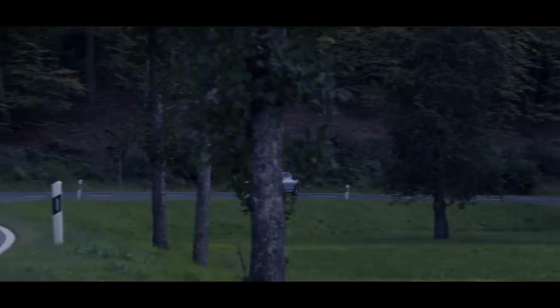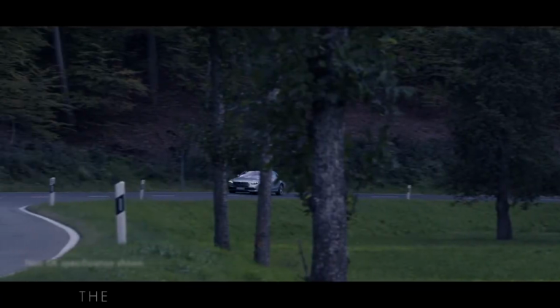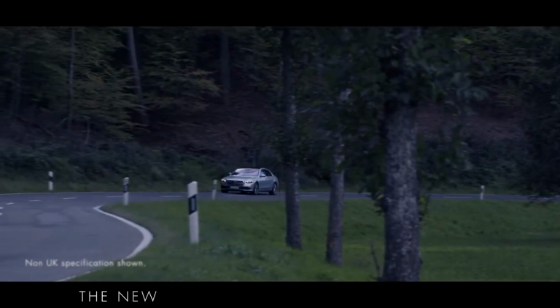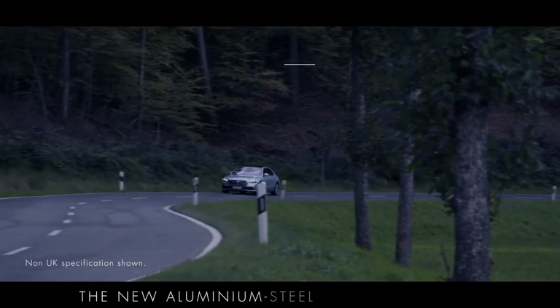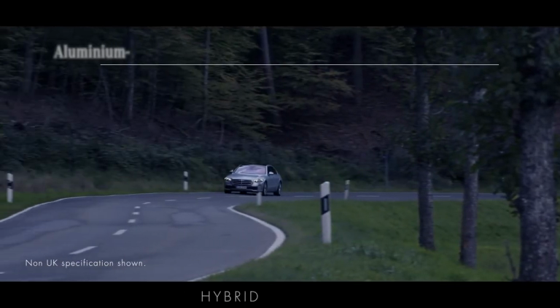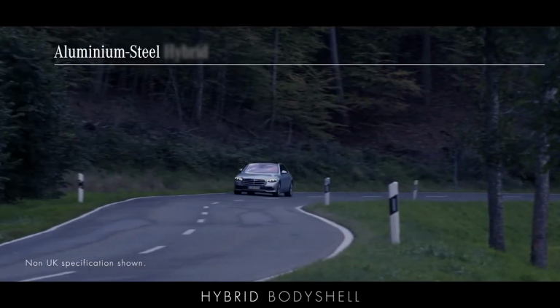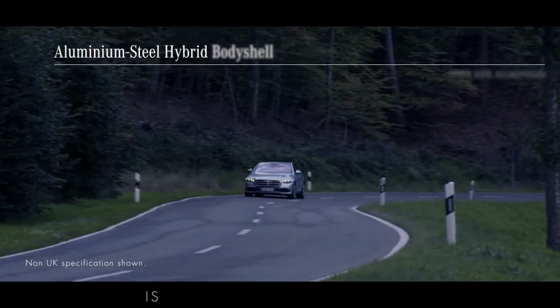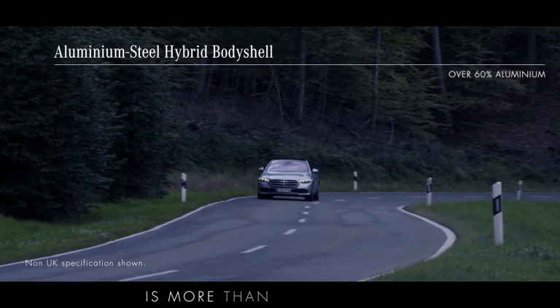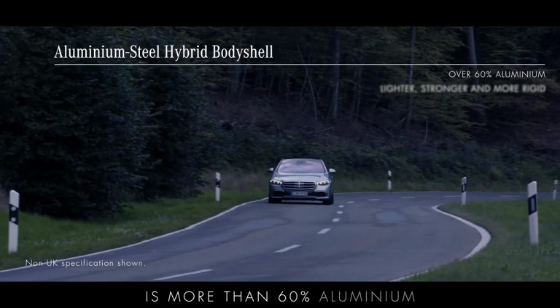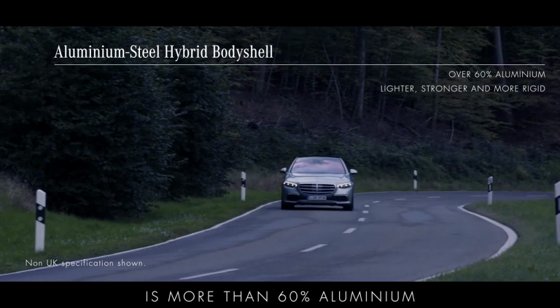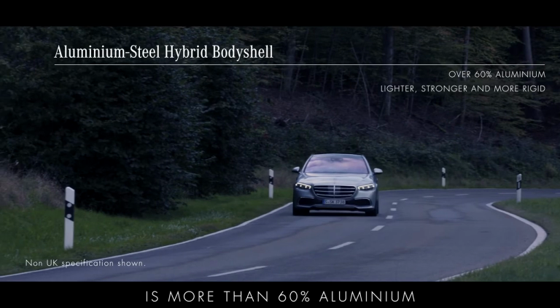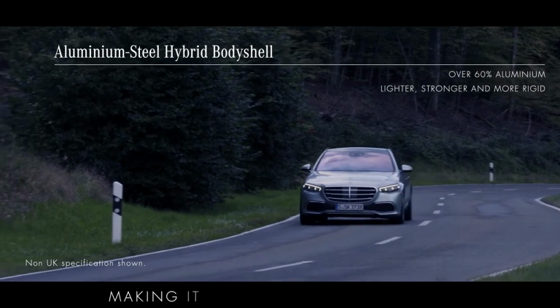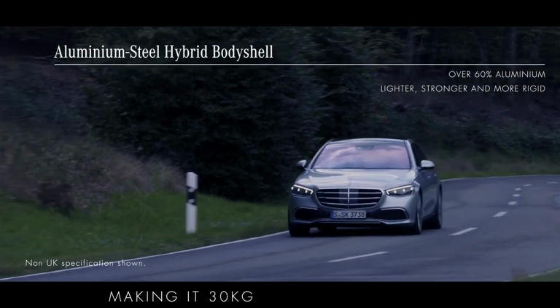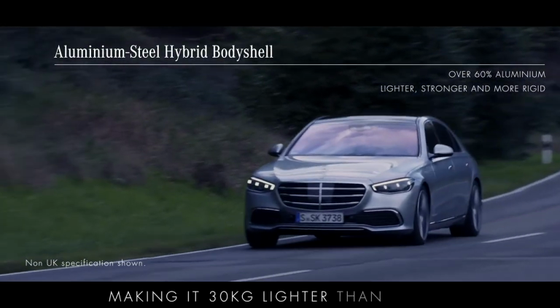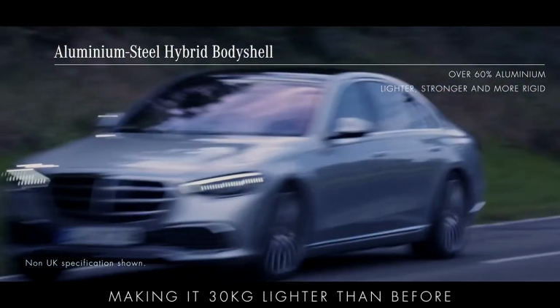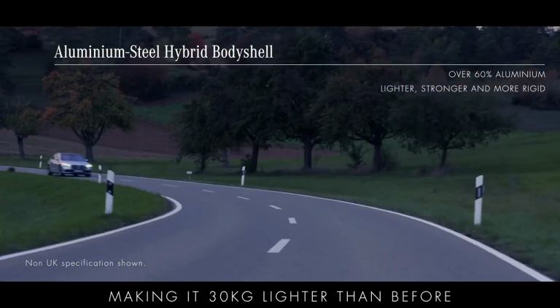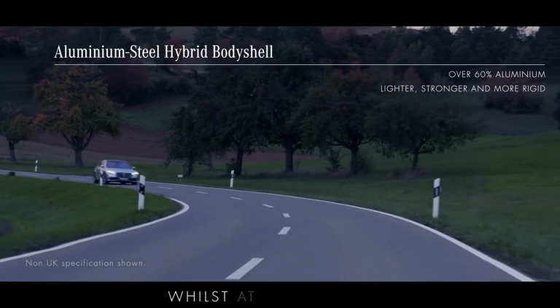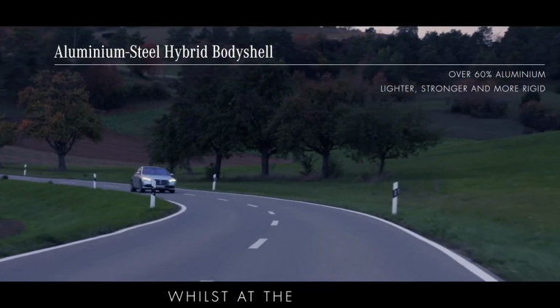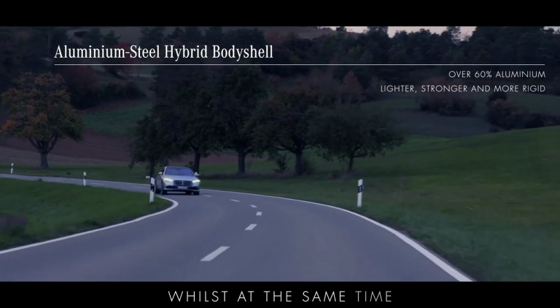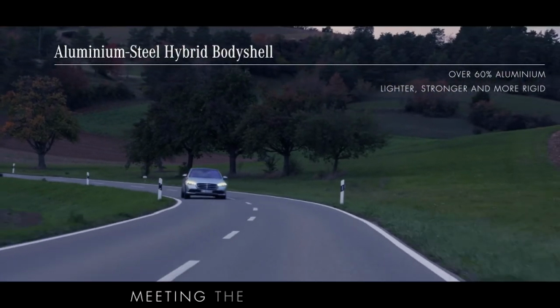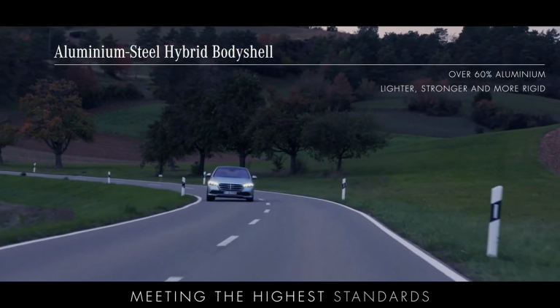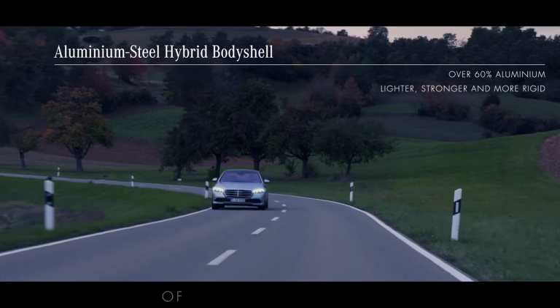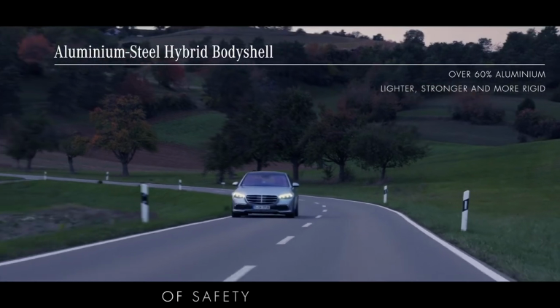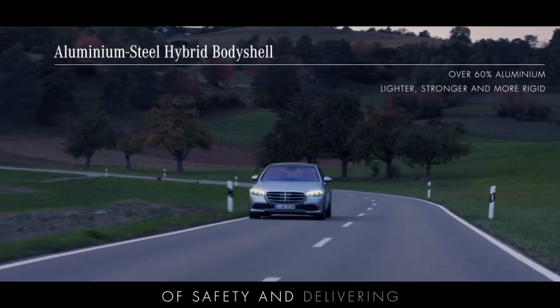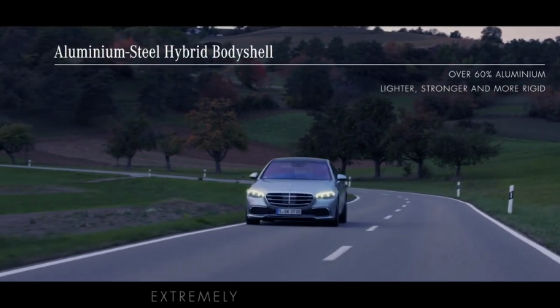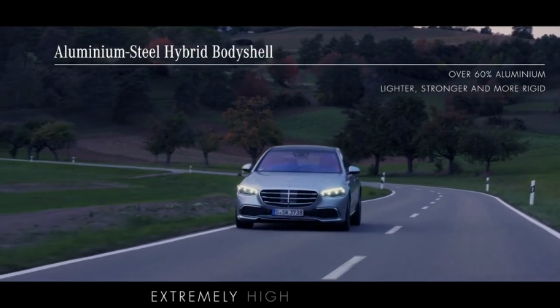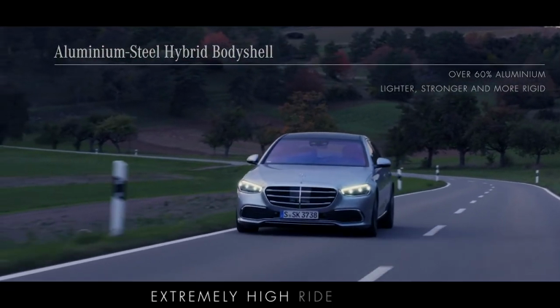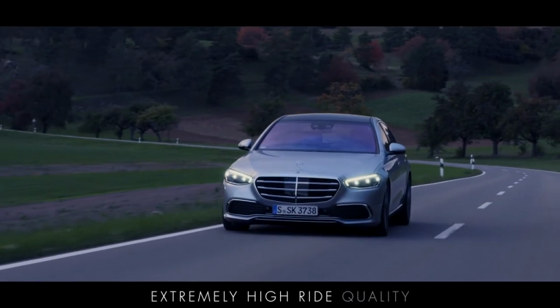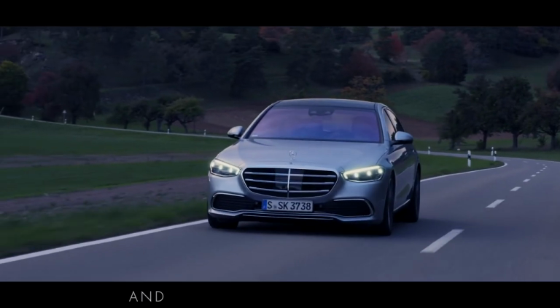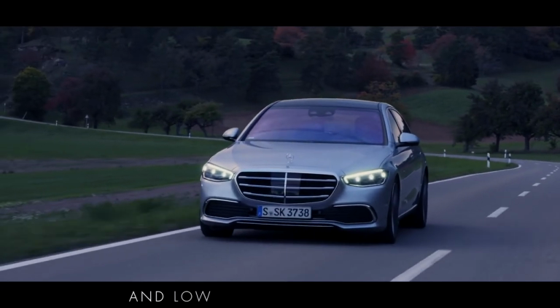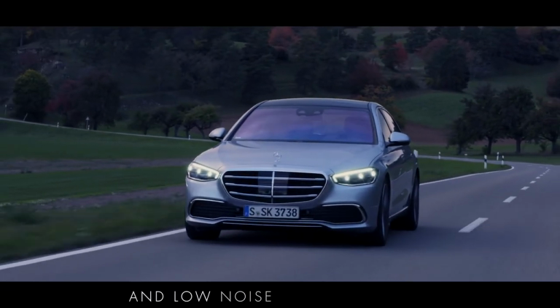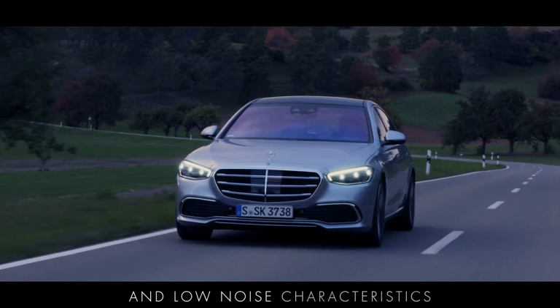The new aluminium steel hybrid body shell is more than 60% aluminium, making it 30kg lighter than before, whilst at the same time meeting the highest standards of safety and delivering extremely high ride quality and low noise characteristics.